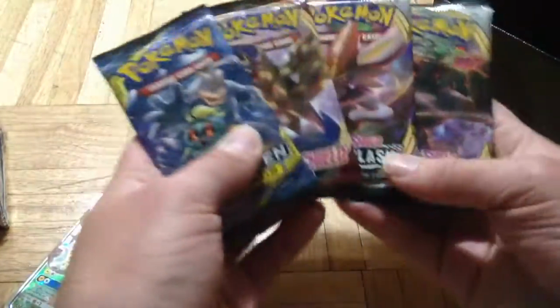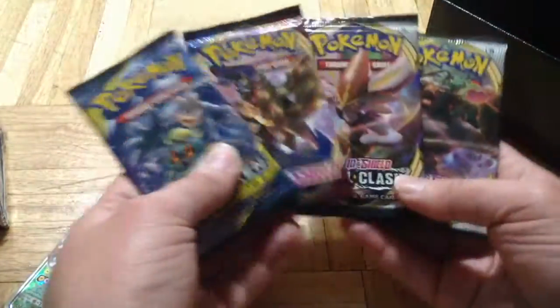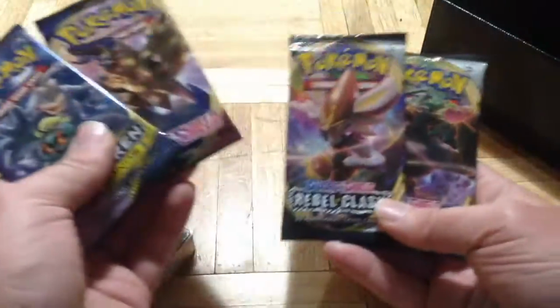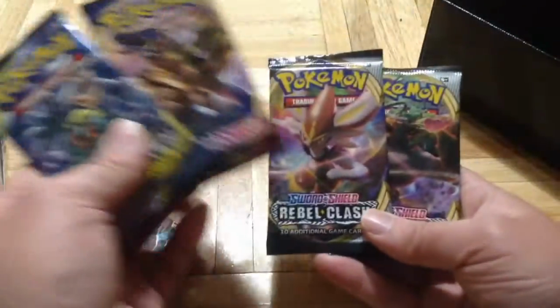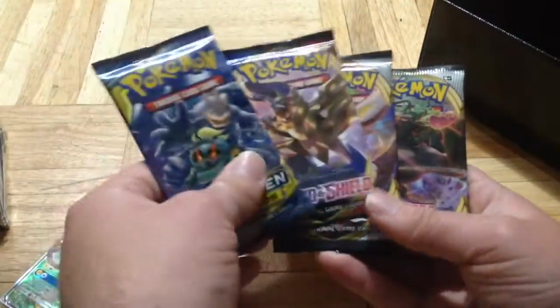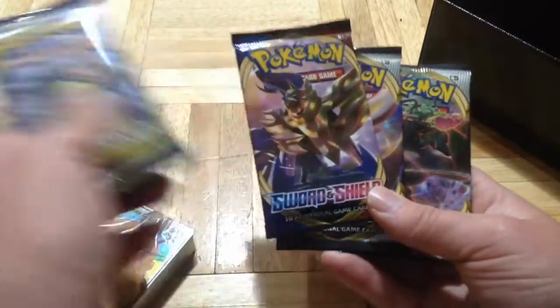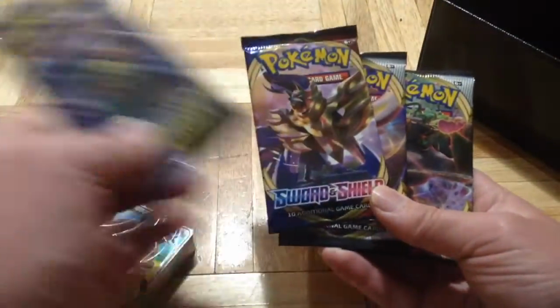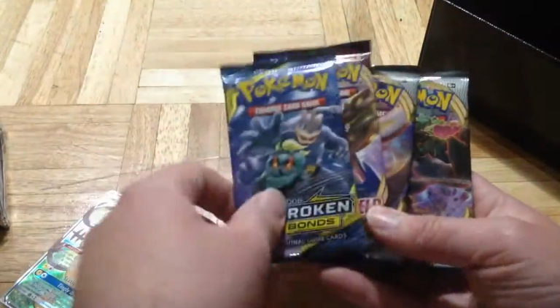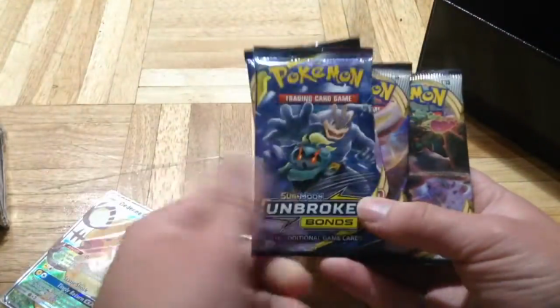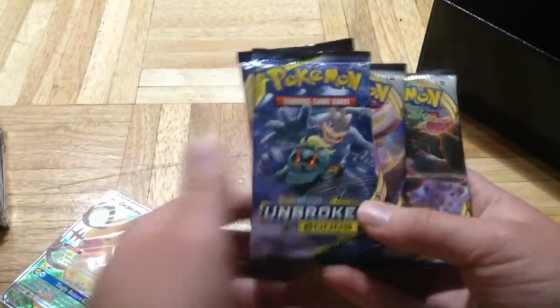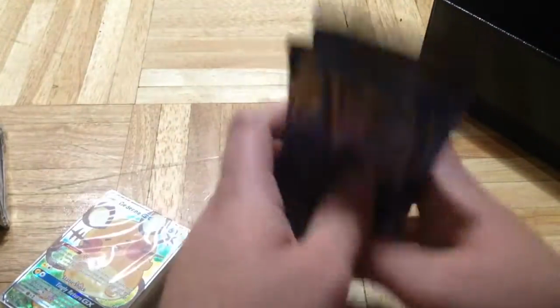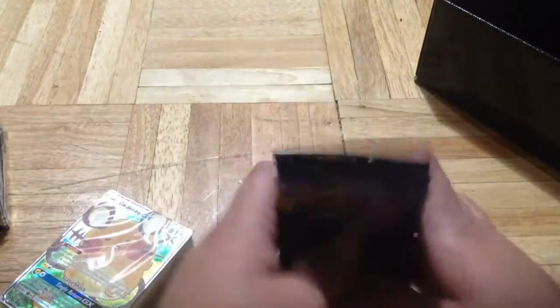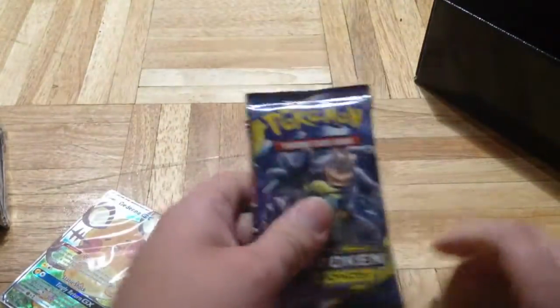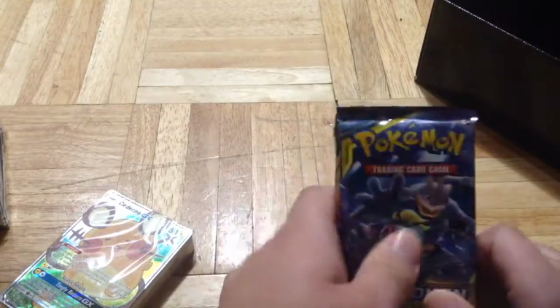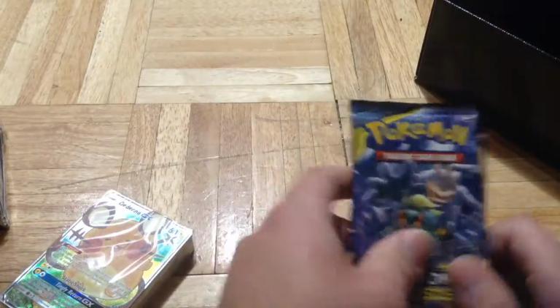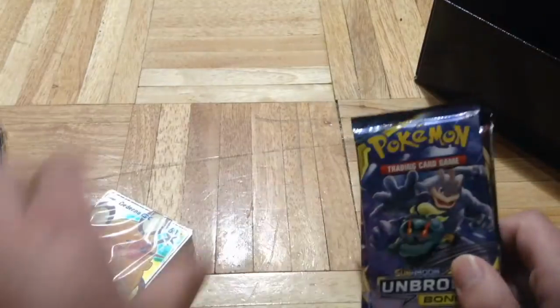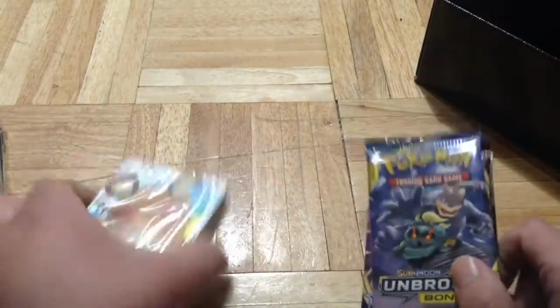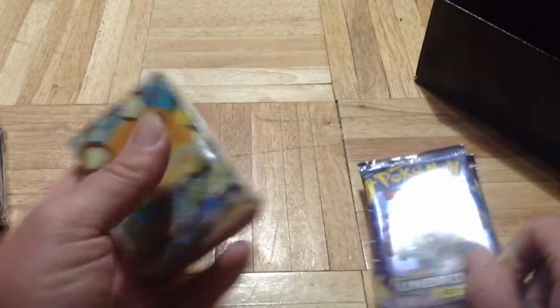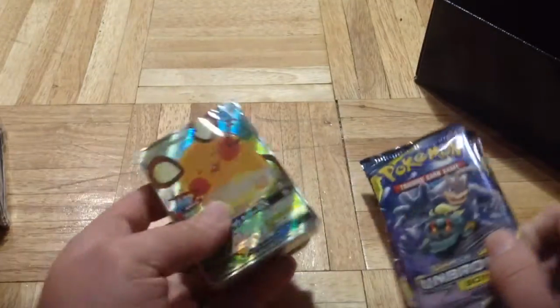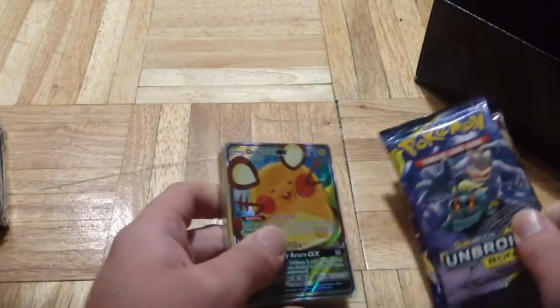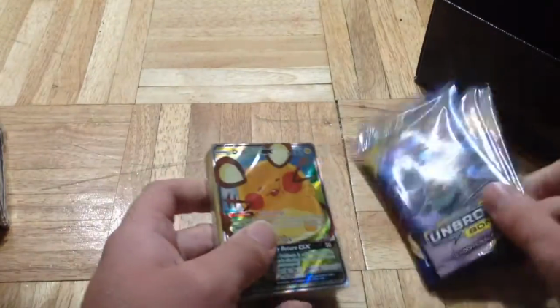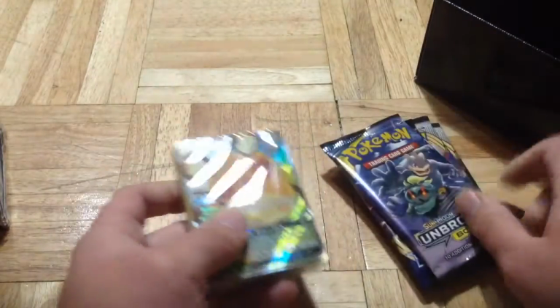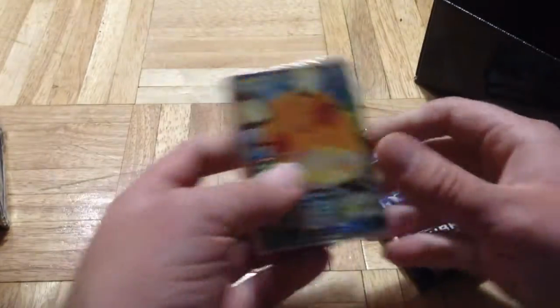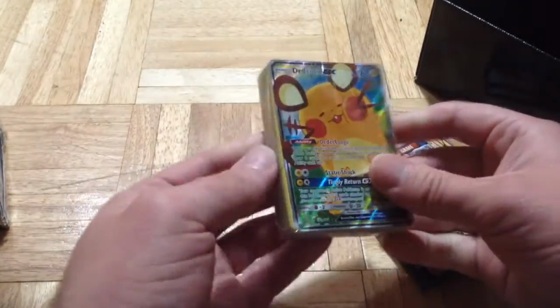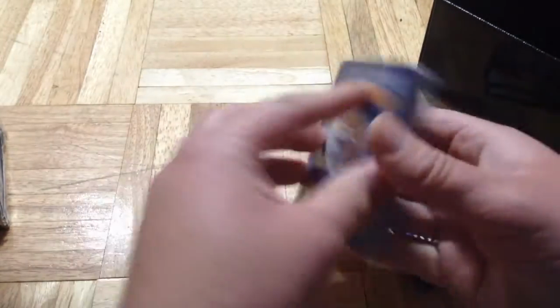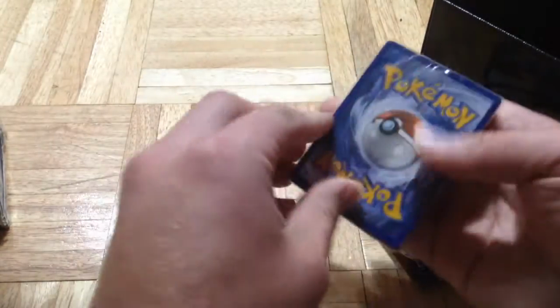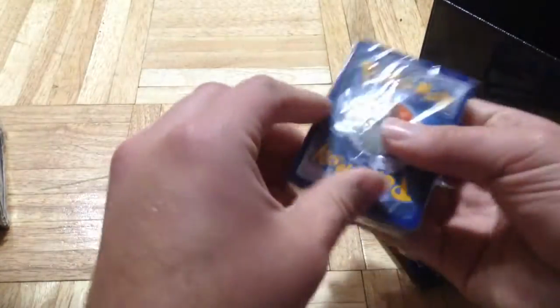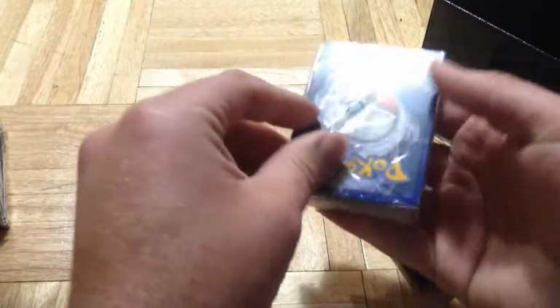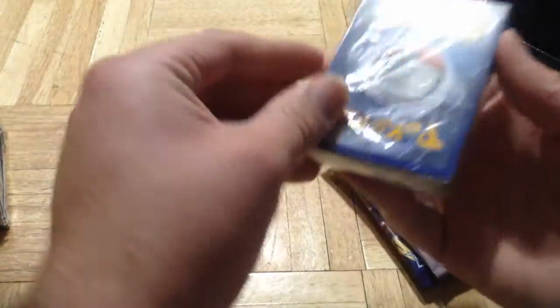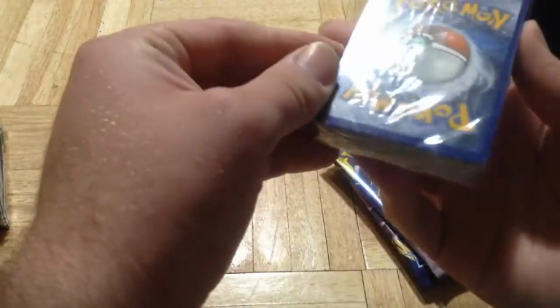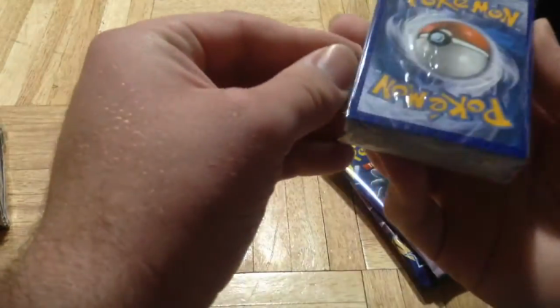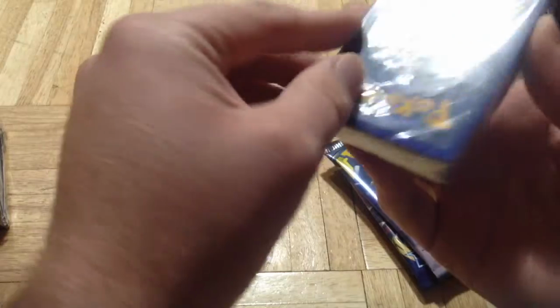We got some packs: two Rebel Clashes, a Sword and Shield base, and an Unbroken Bonds. So we'll open those. Let me open this first.